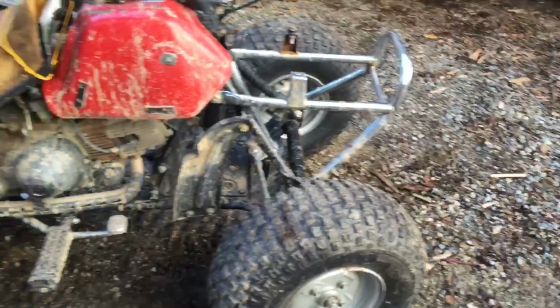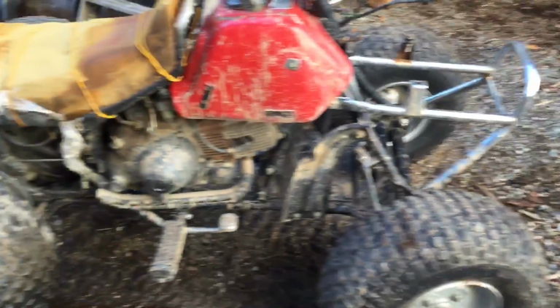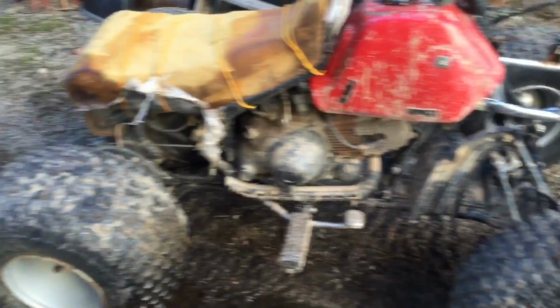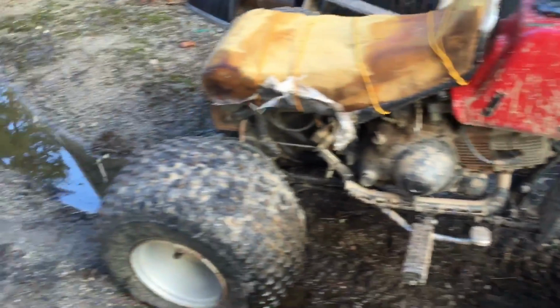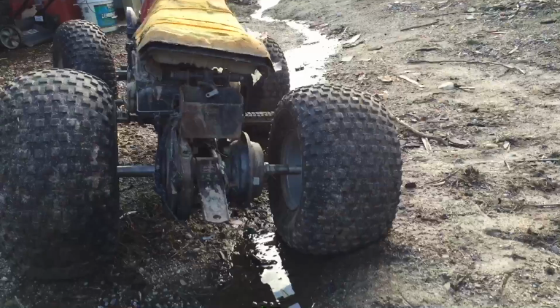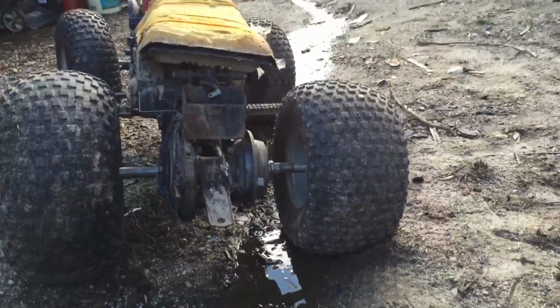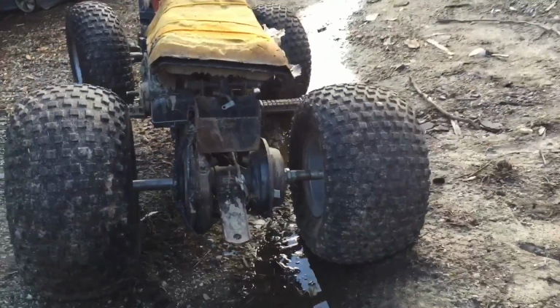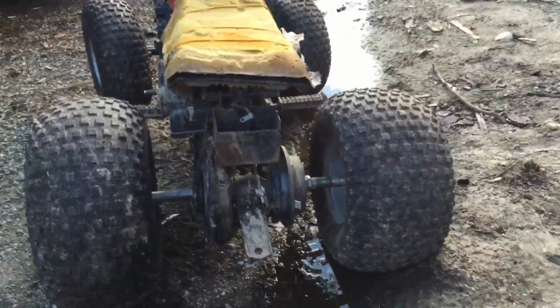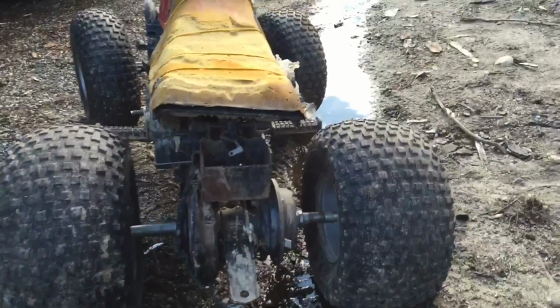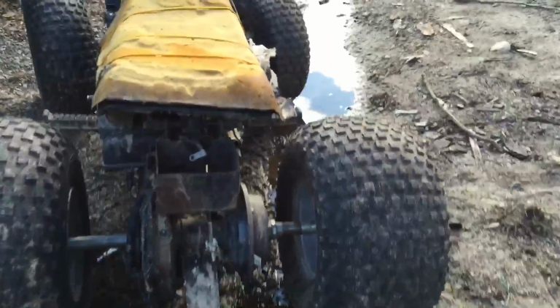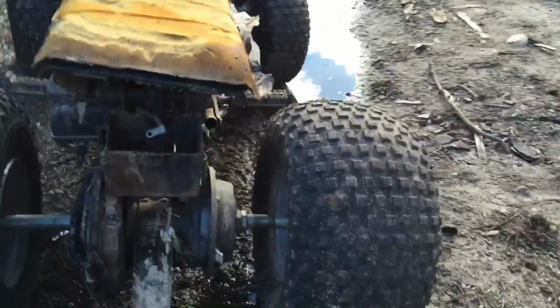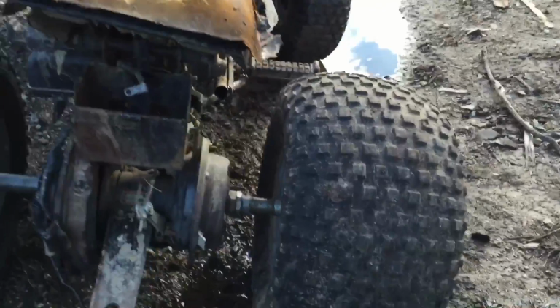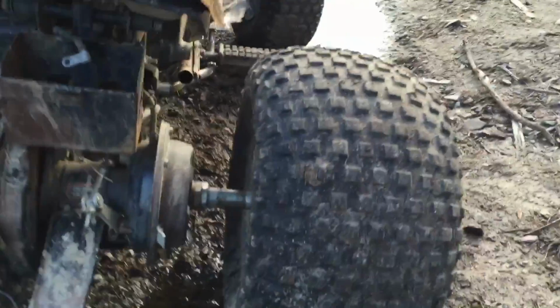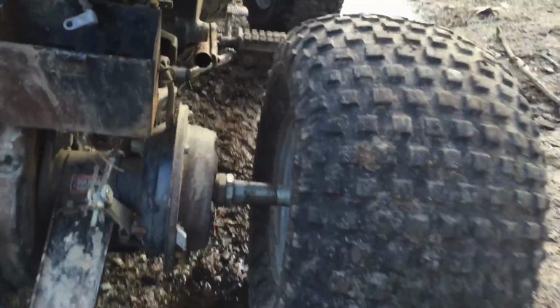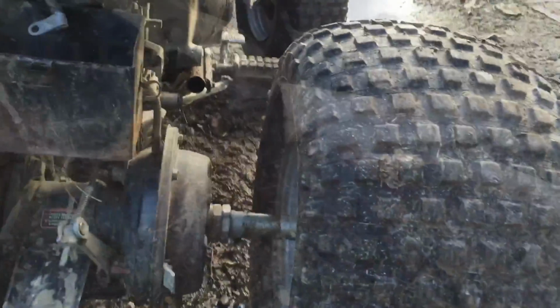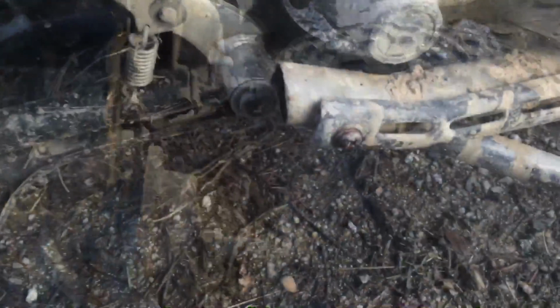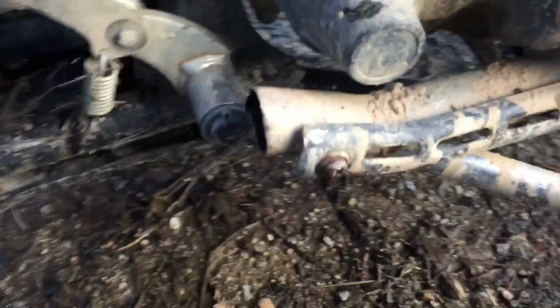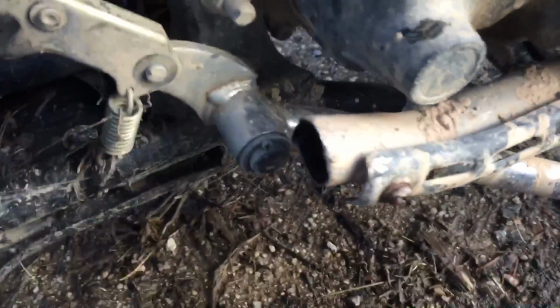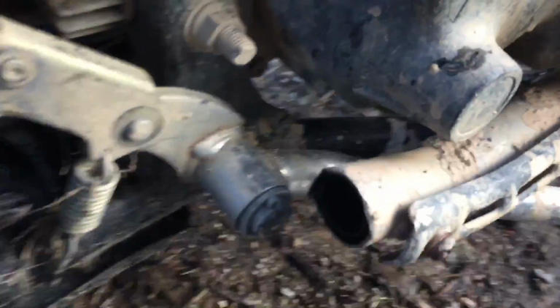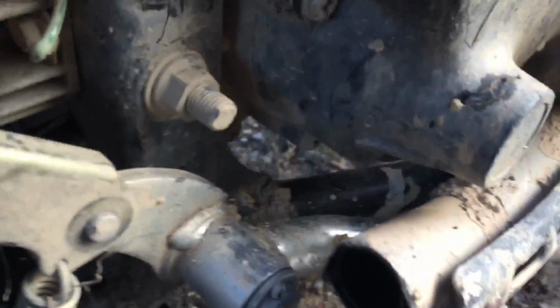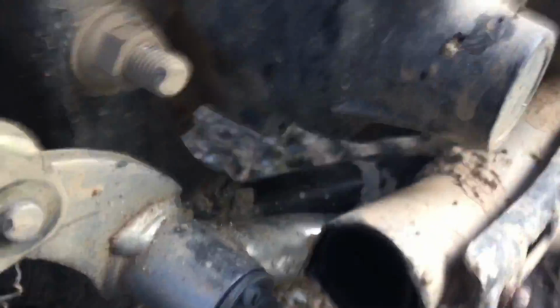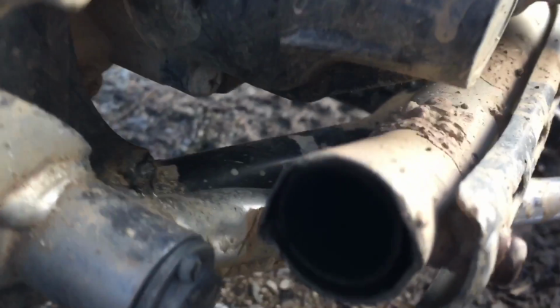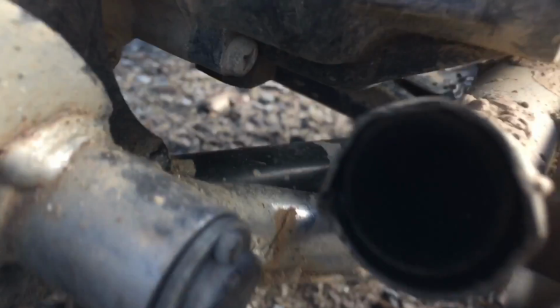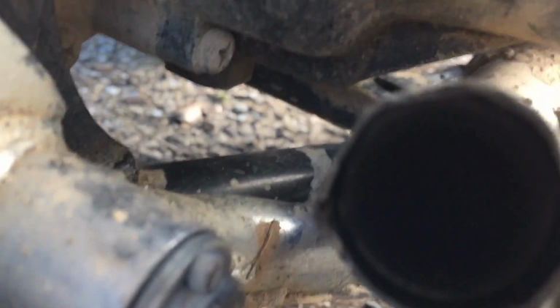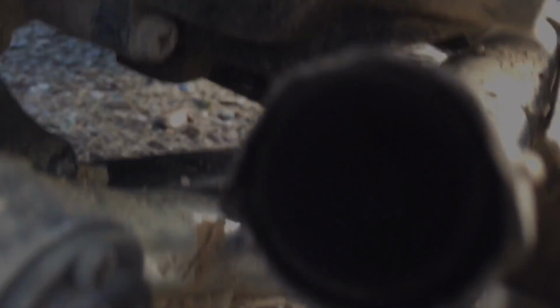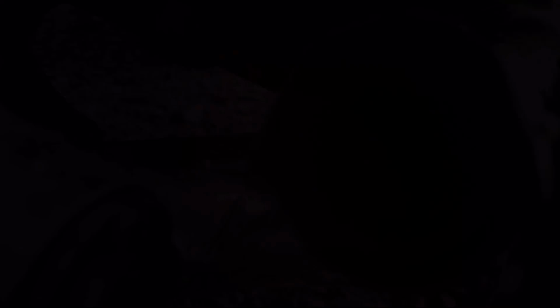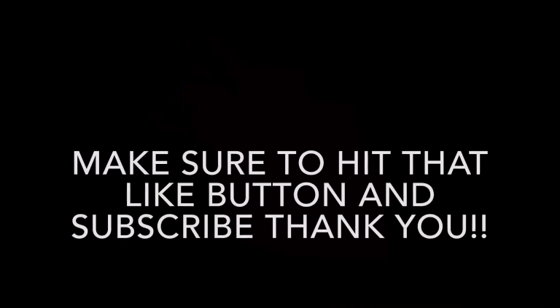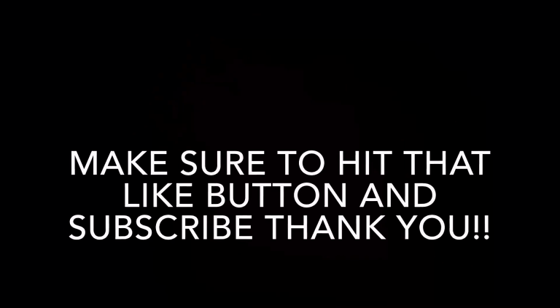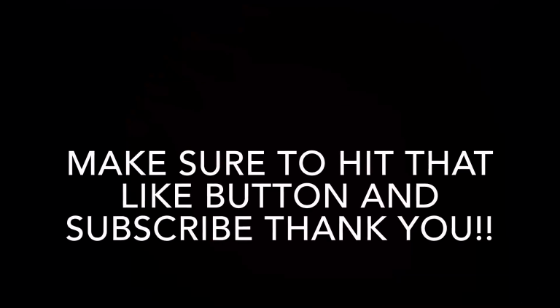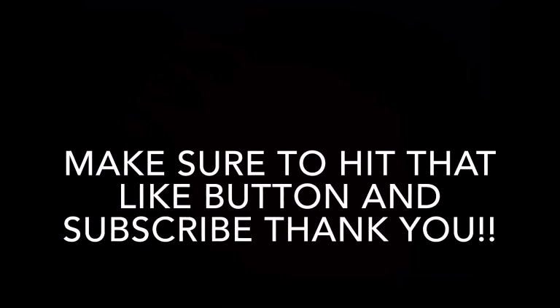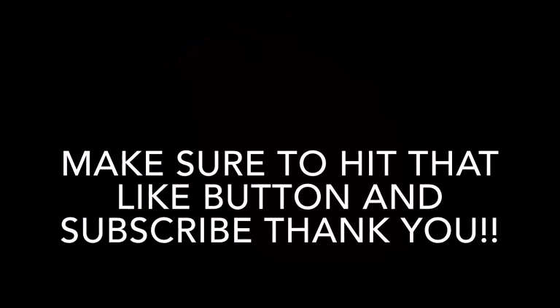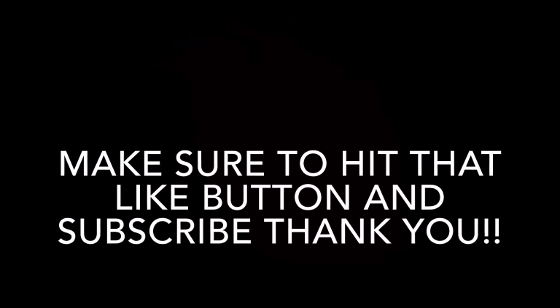After that, you can take a look and examine your work and look at what a fine new deleted muffler you have. Almost looks like new. As always, be sure to hit that like button and subscribe. See you next time.